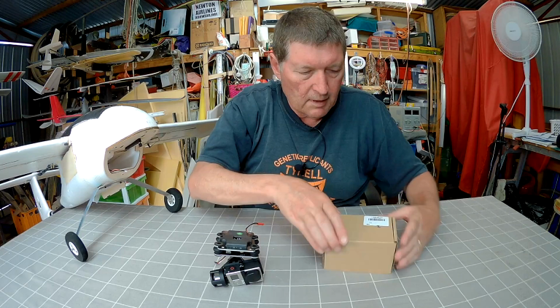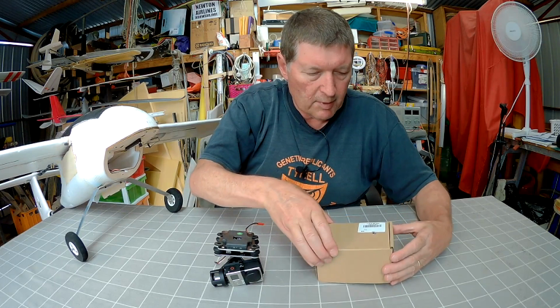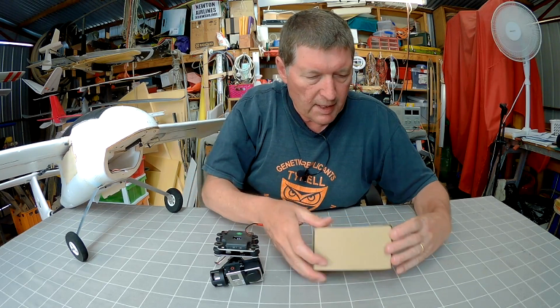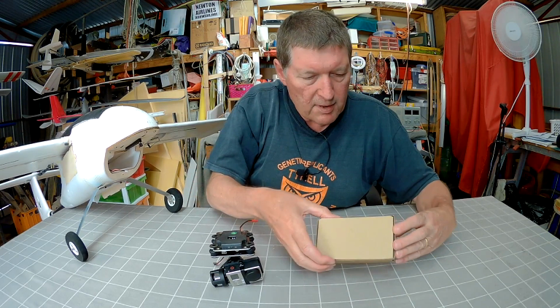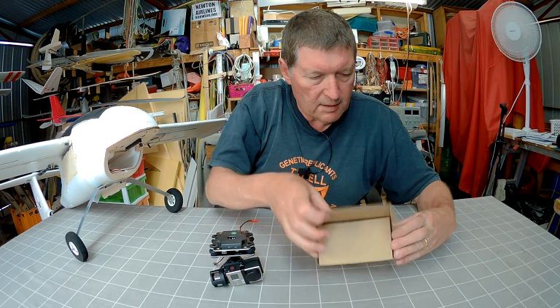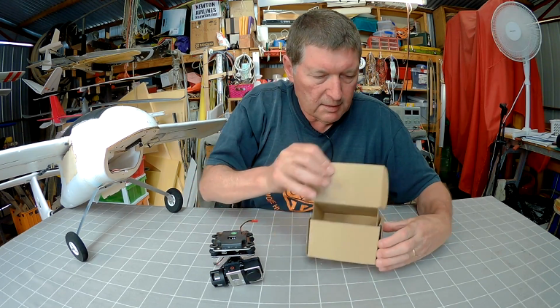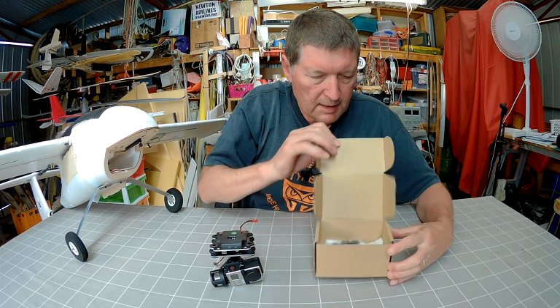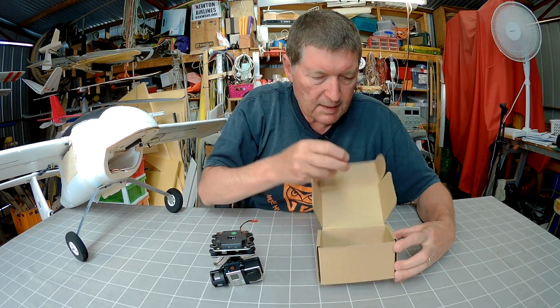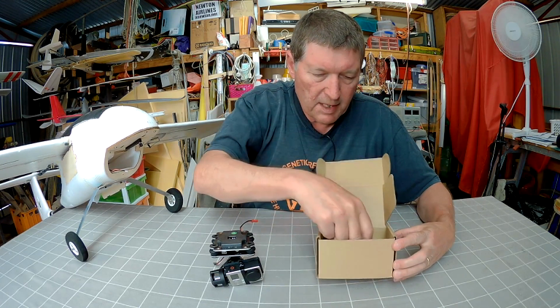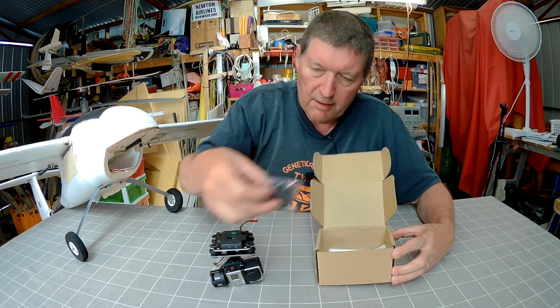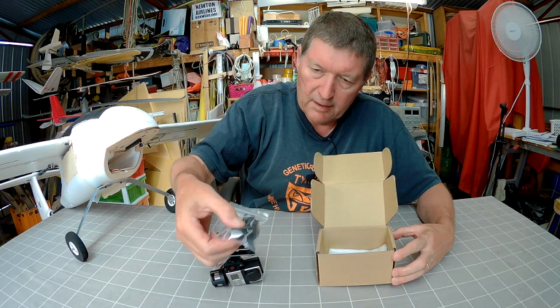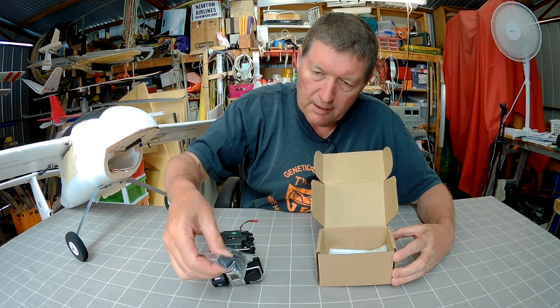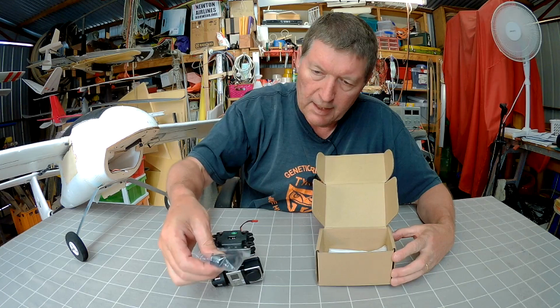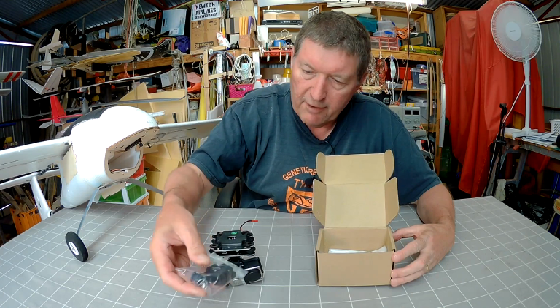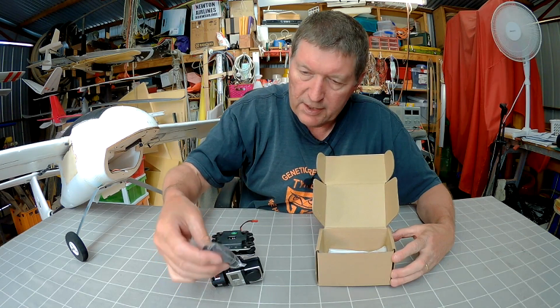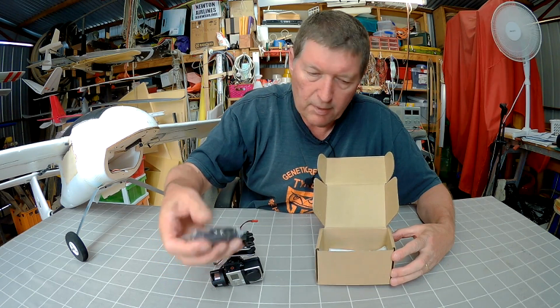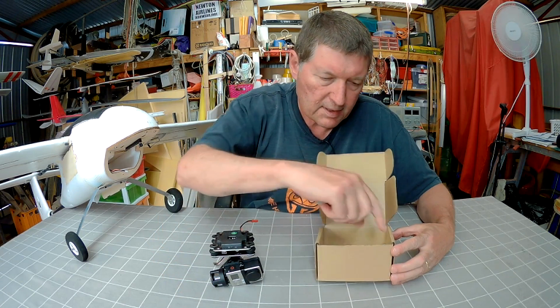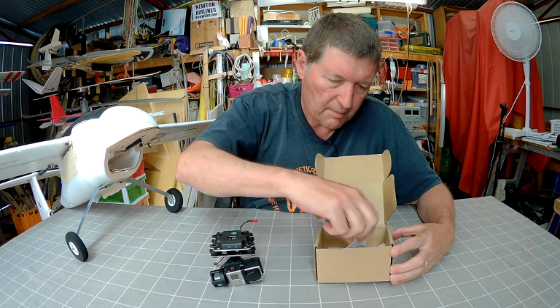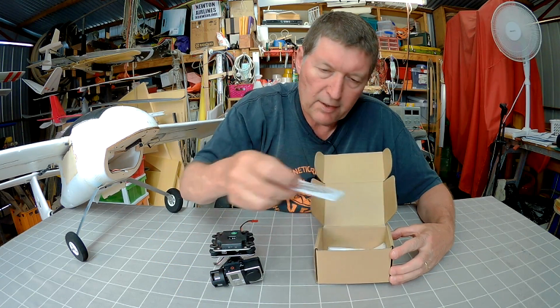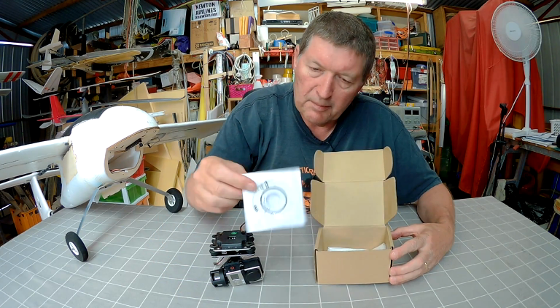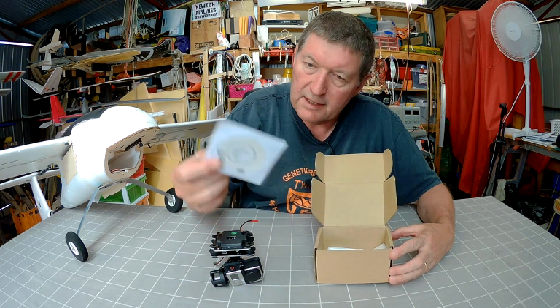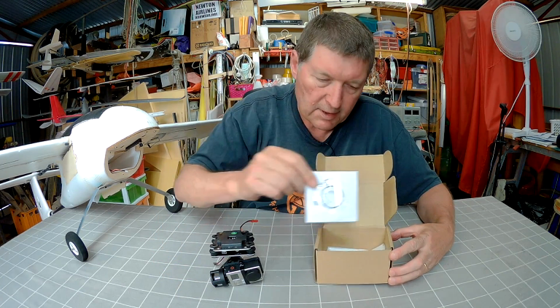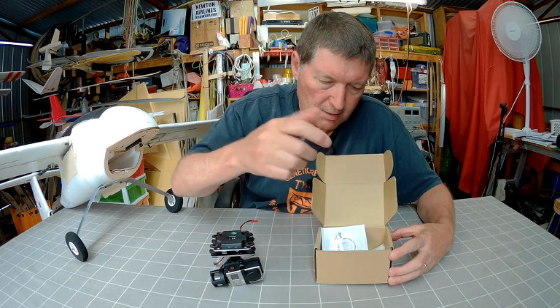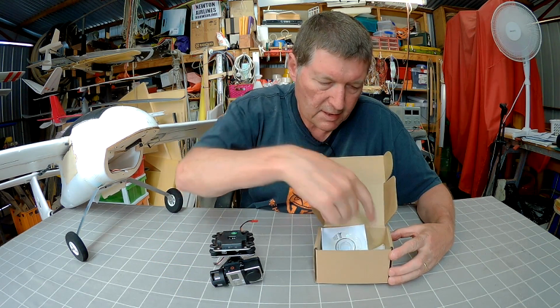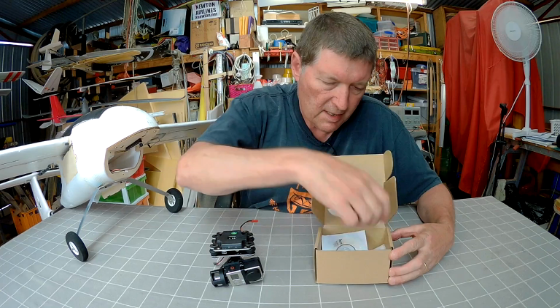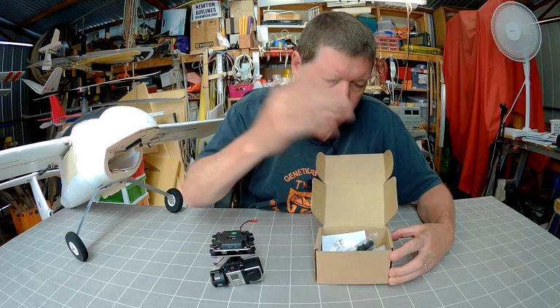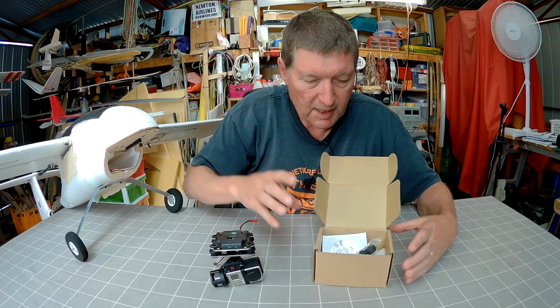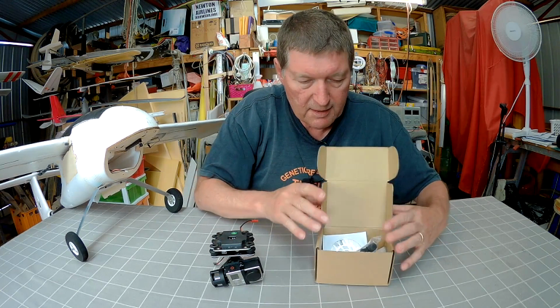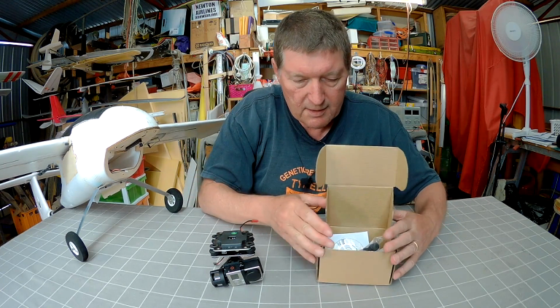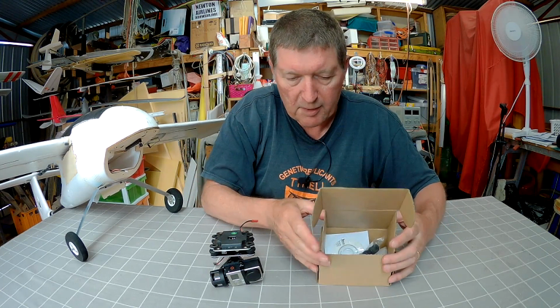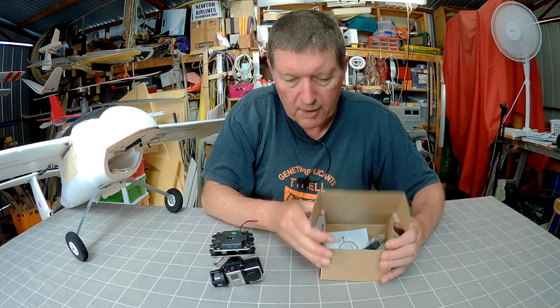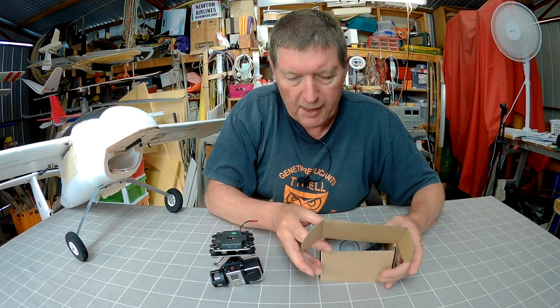What we also get in the box is a spare pair of the little anti-vibration balls, a manual on a mini CD — which is useless to me — but you can download the manual online anyway.